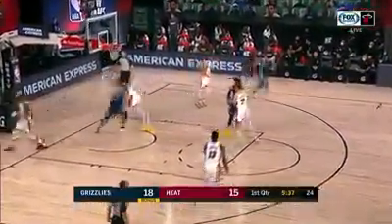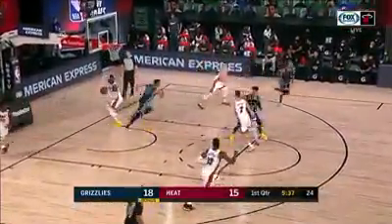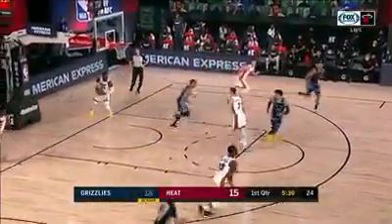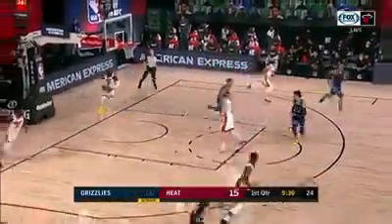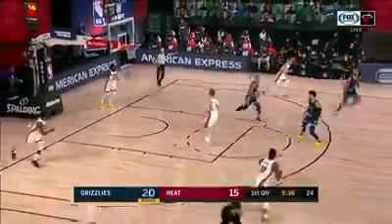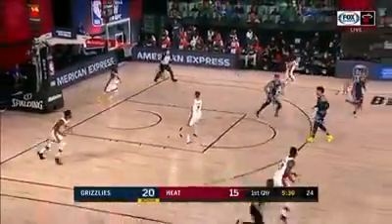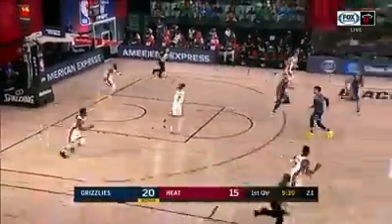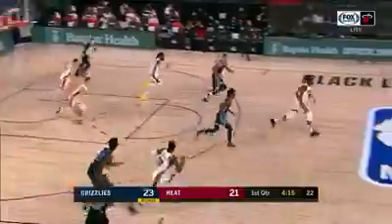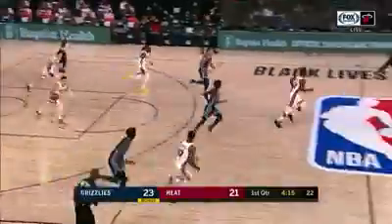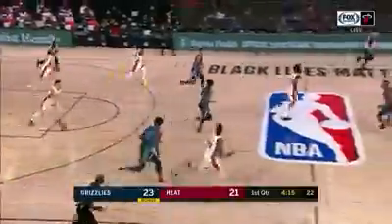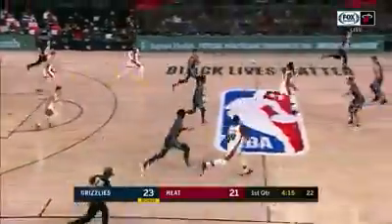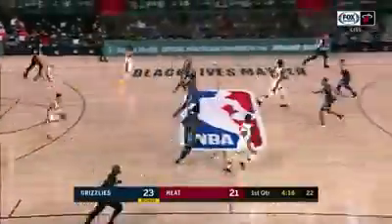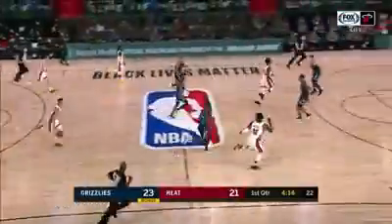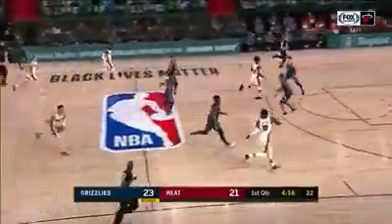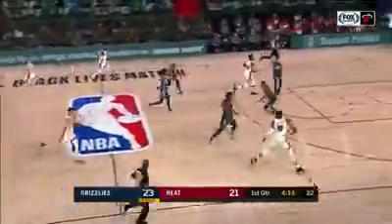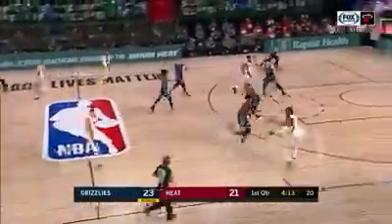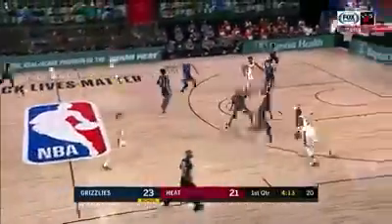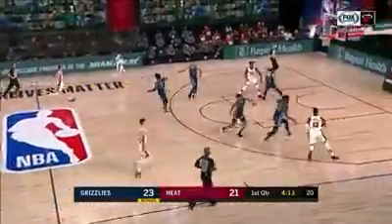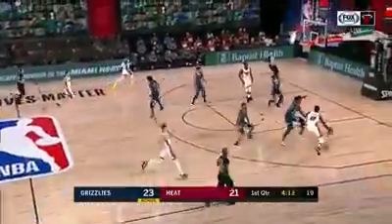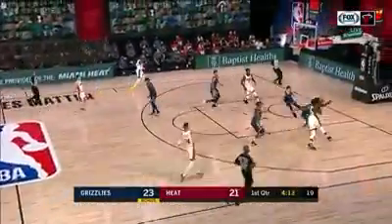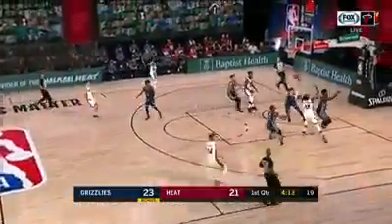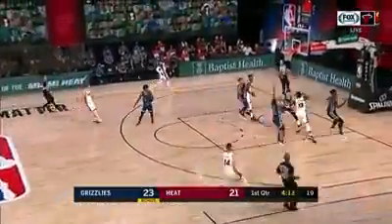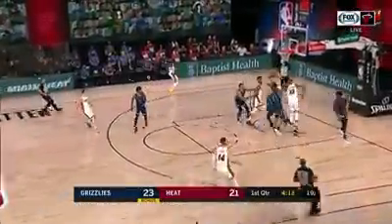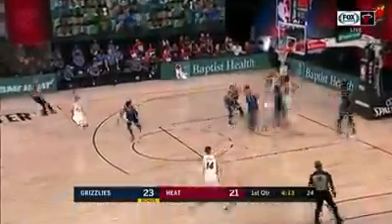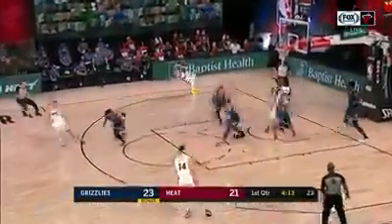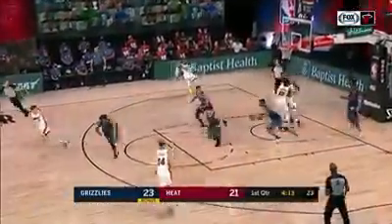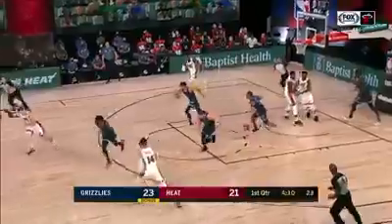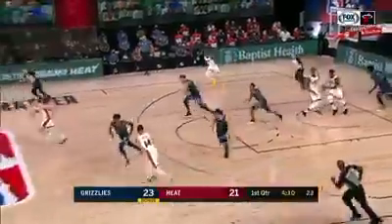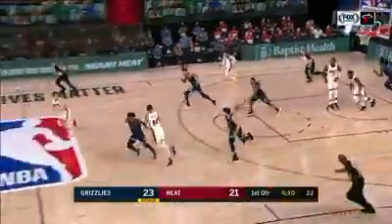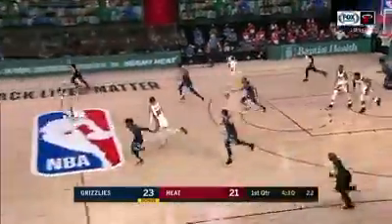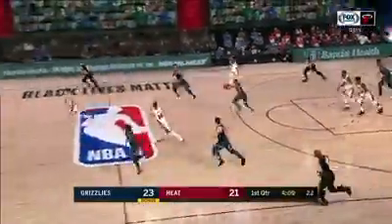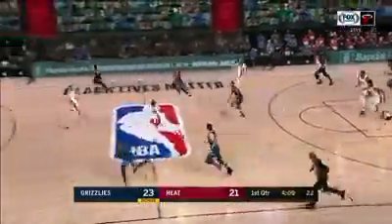The lob and finish there. And Tyler Hero, so far doing everything well for Miami through these first couple of scrimmages.